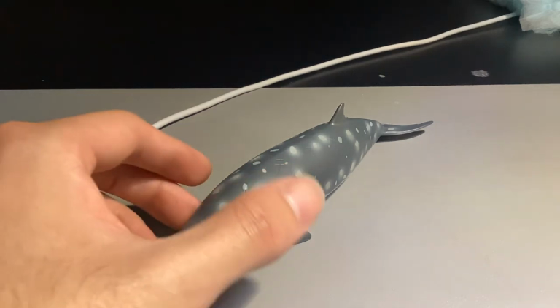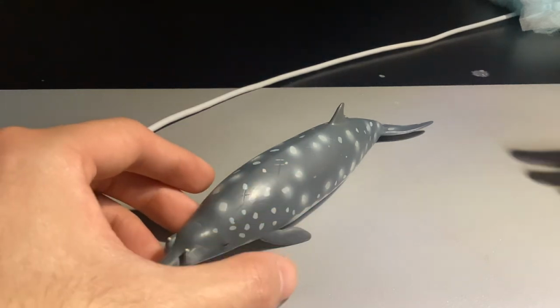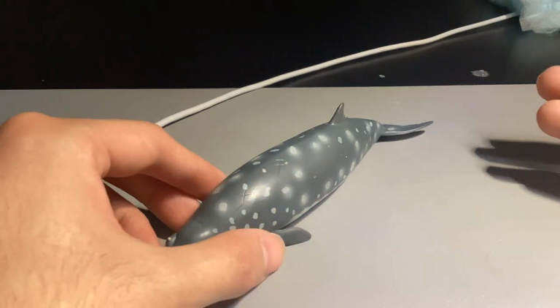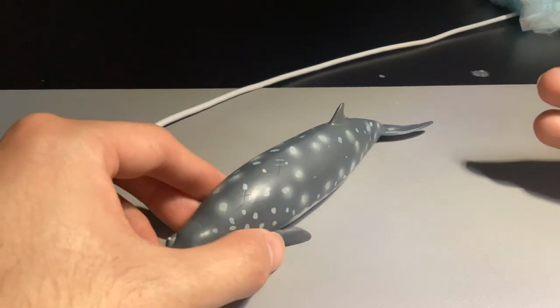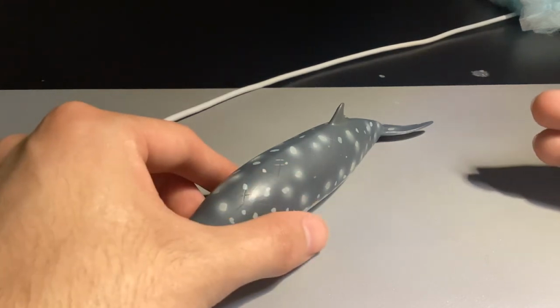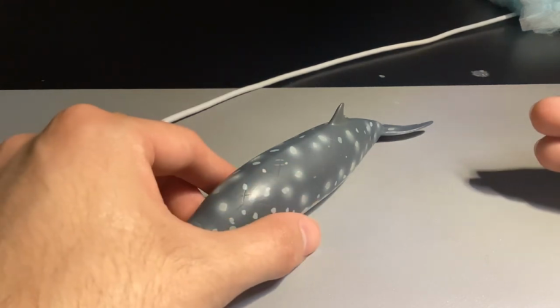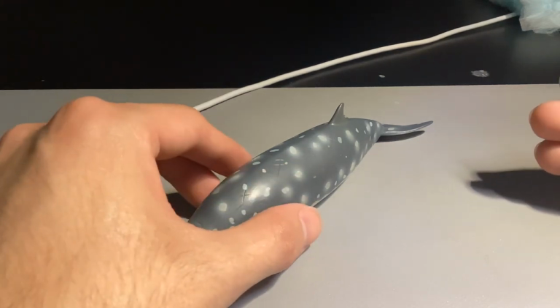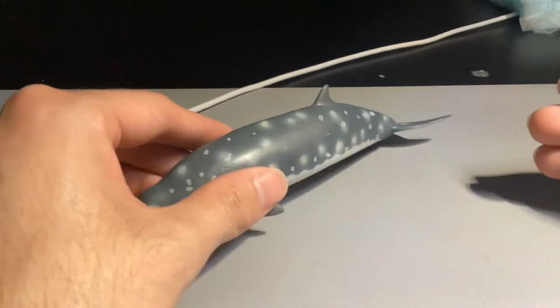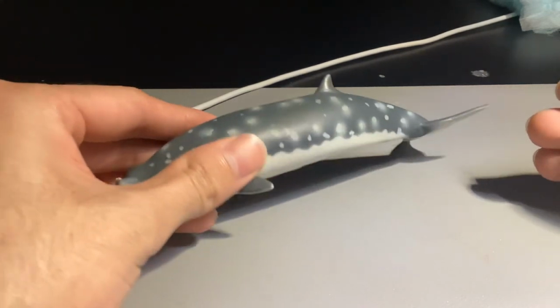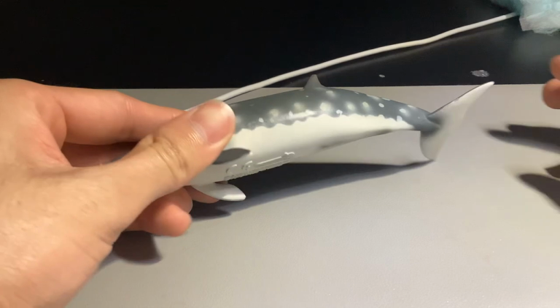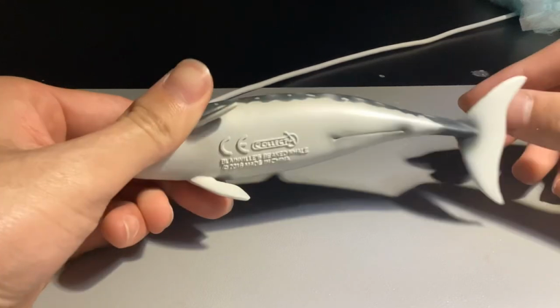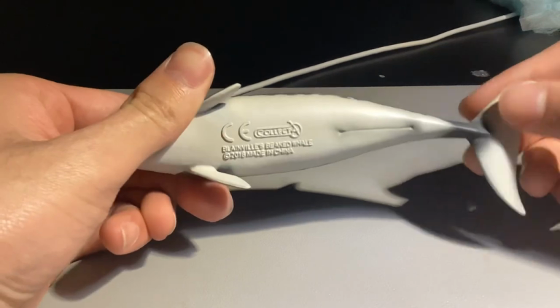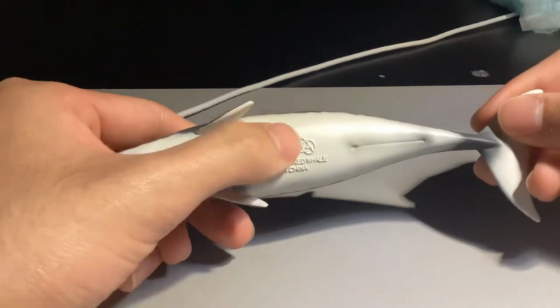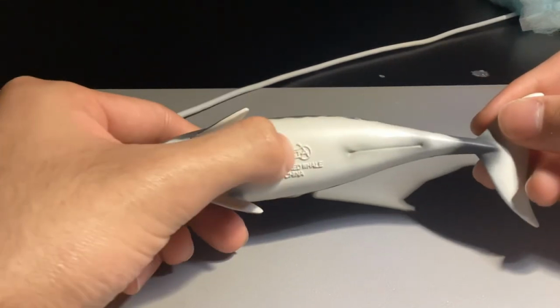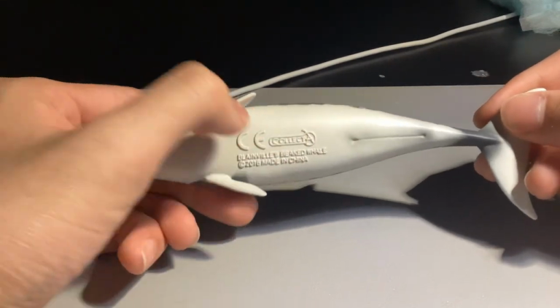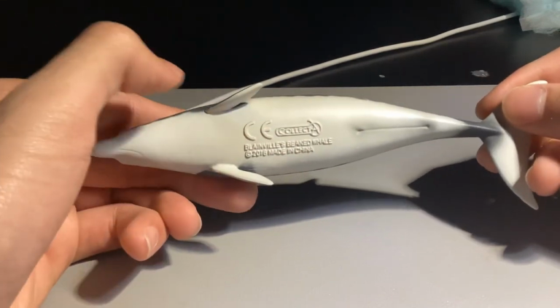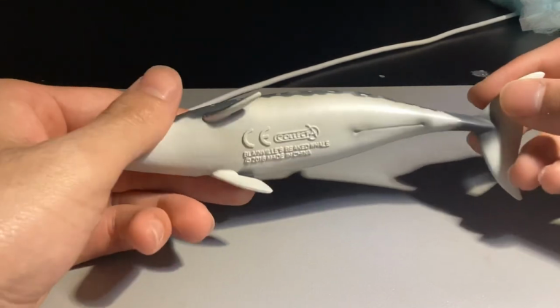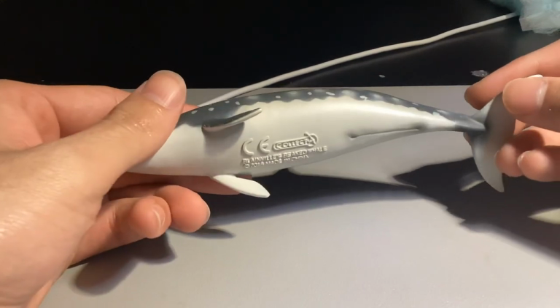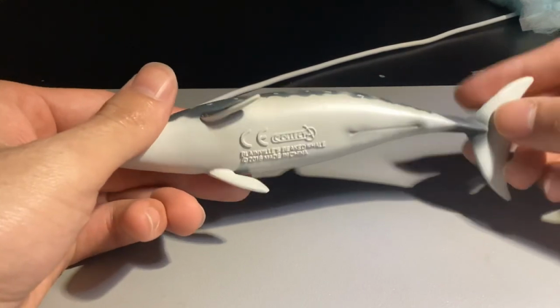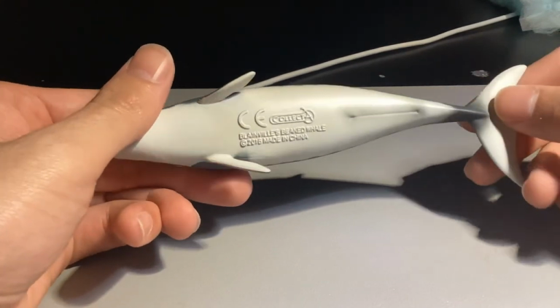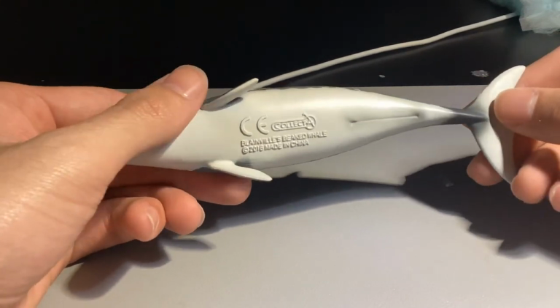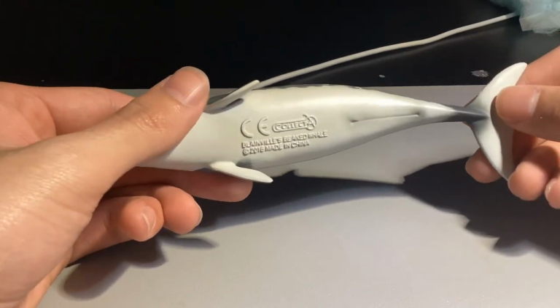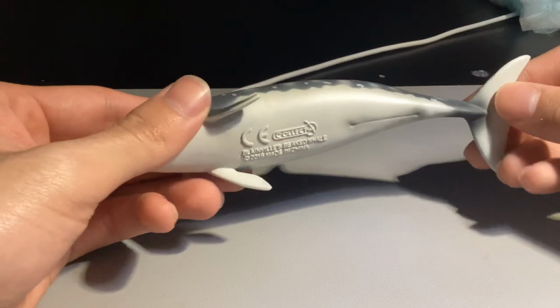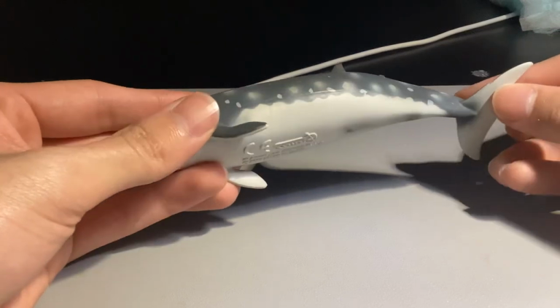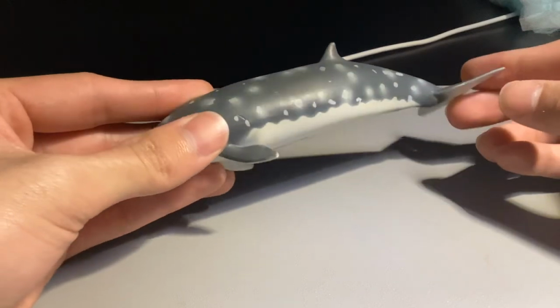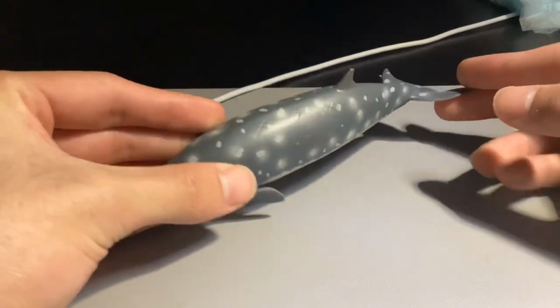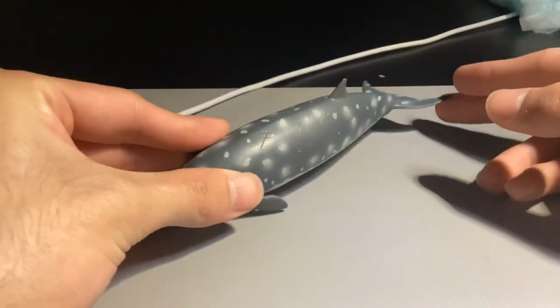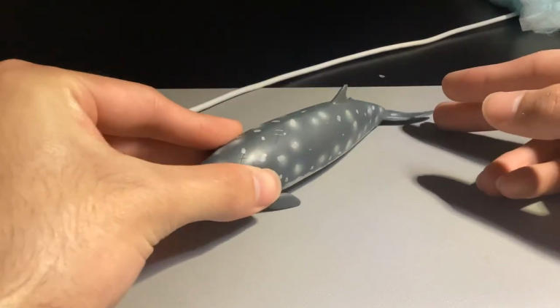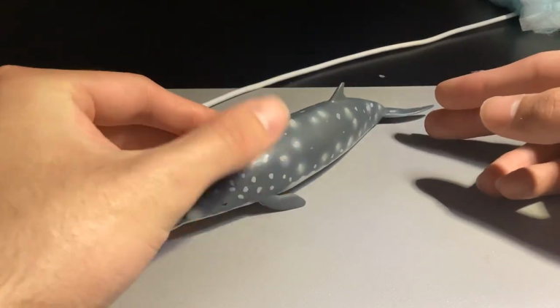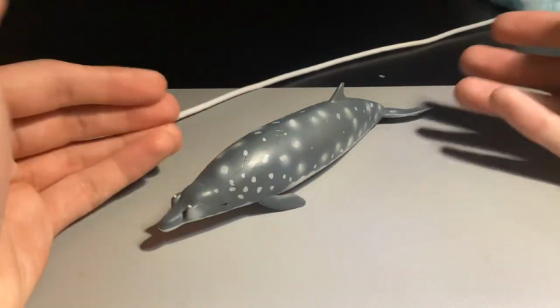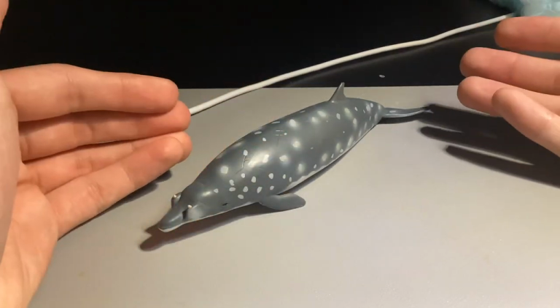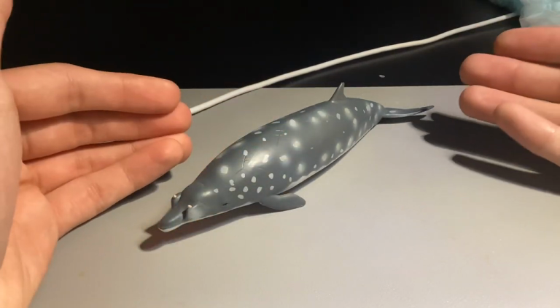This animal is known as the Blainville's Beaked Whale. It's produced by the company Collecte, as you can see on the bottom of the figure. Its number is 88761, first produced in 2016, and is still in production today.